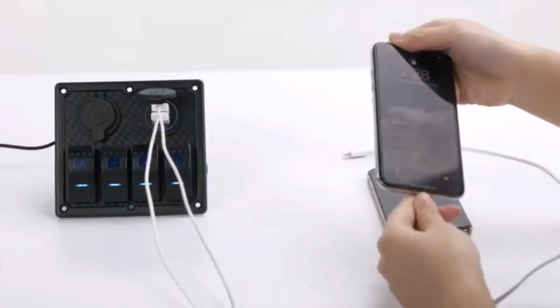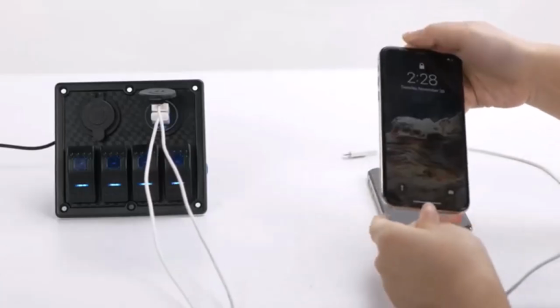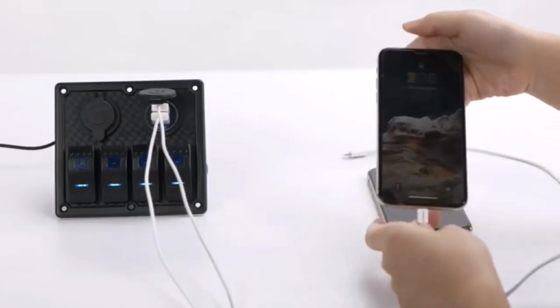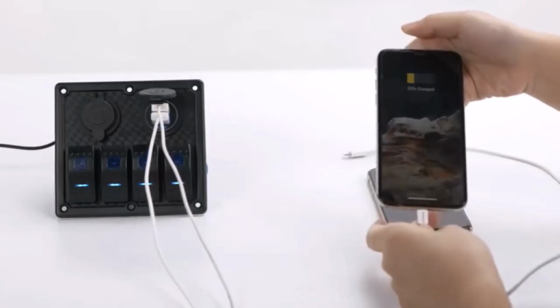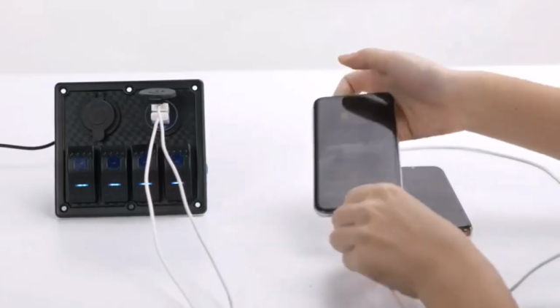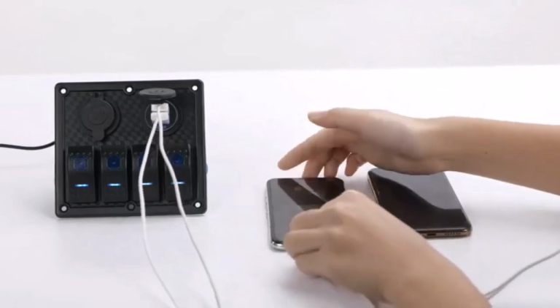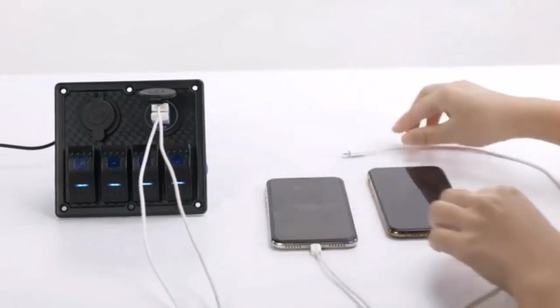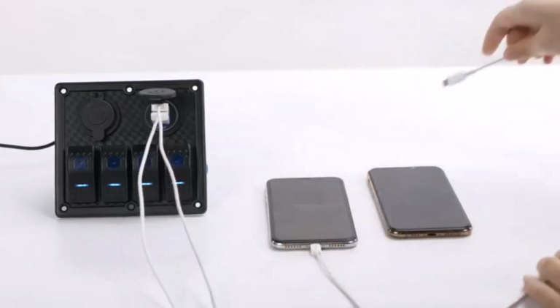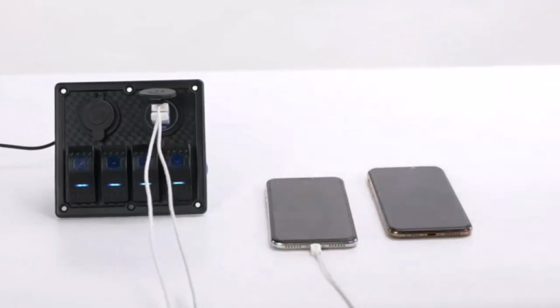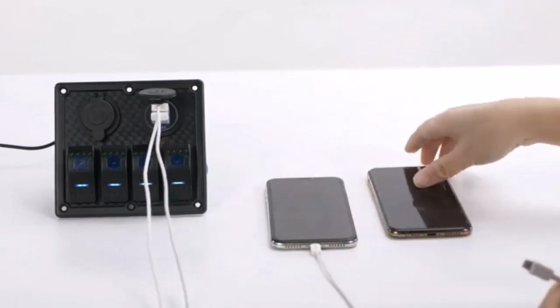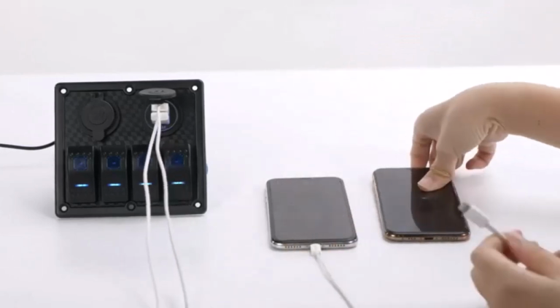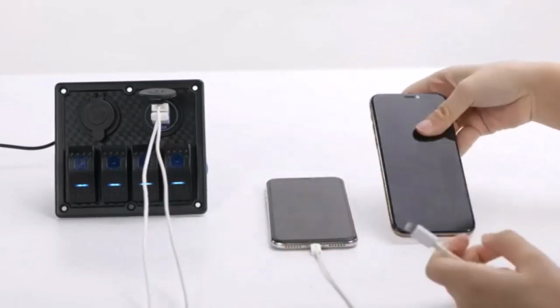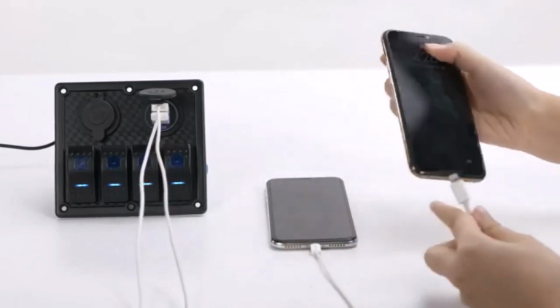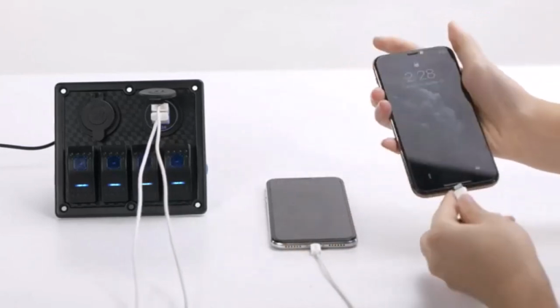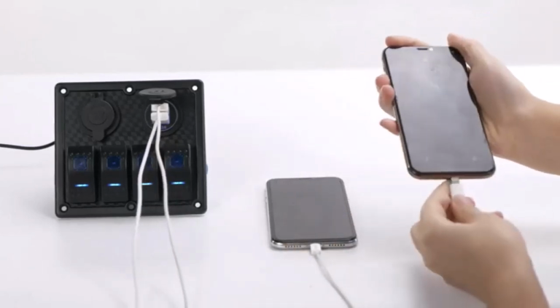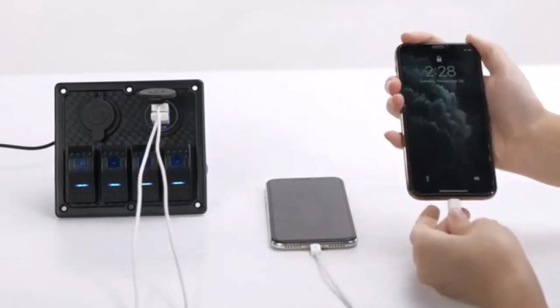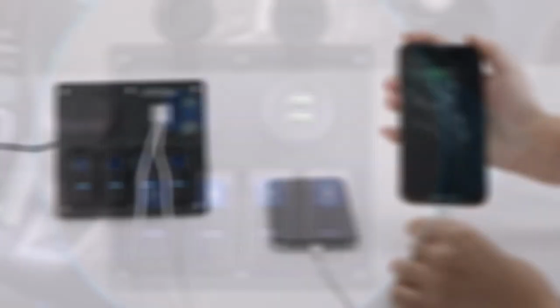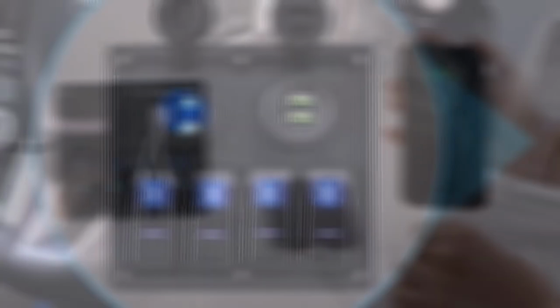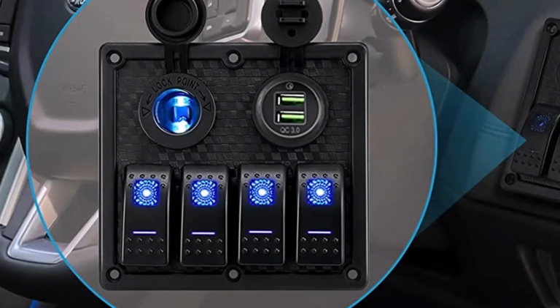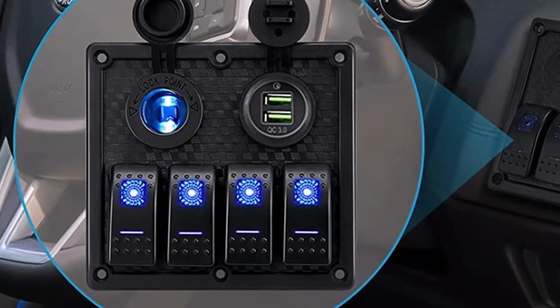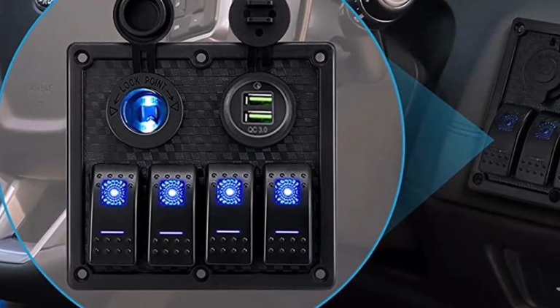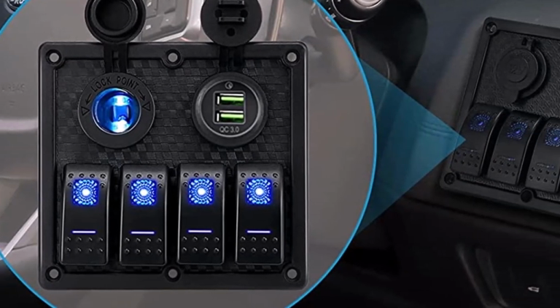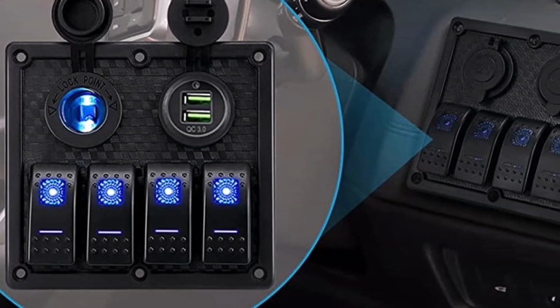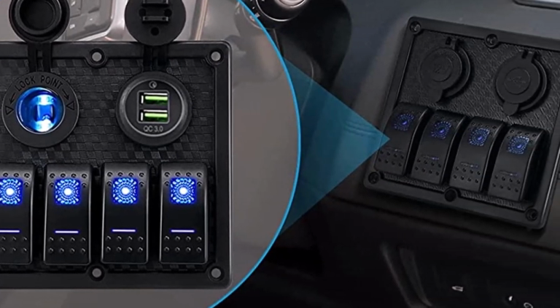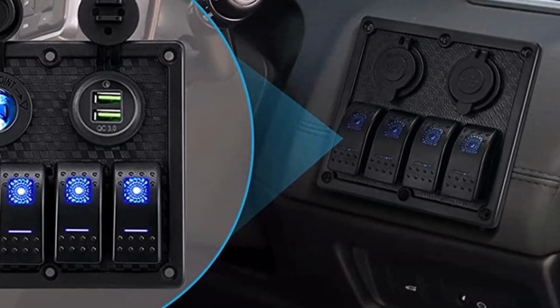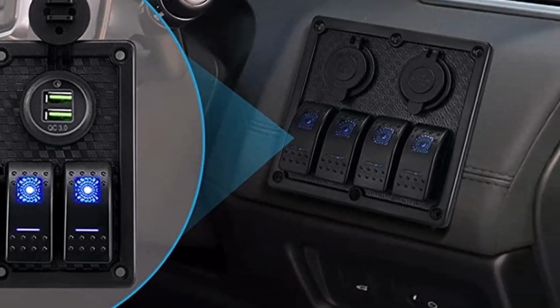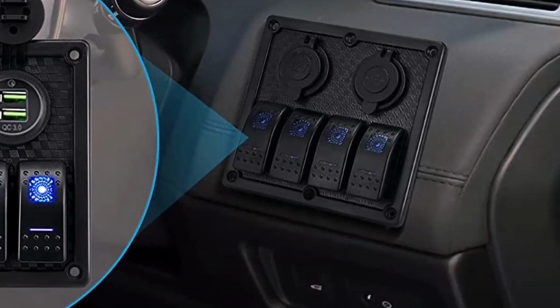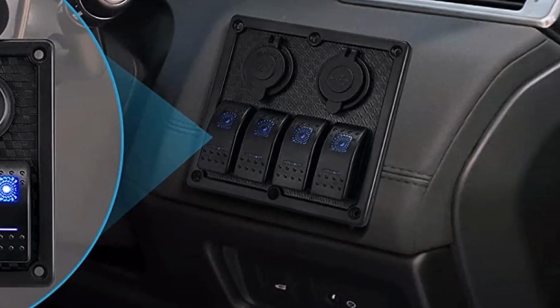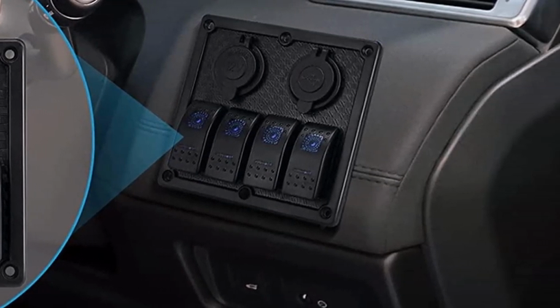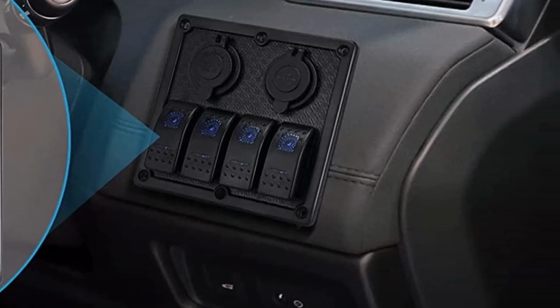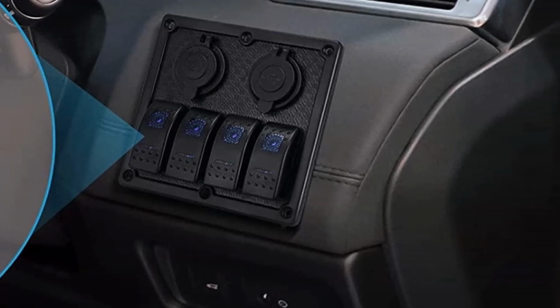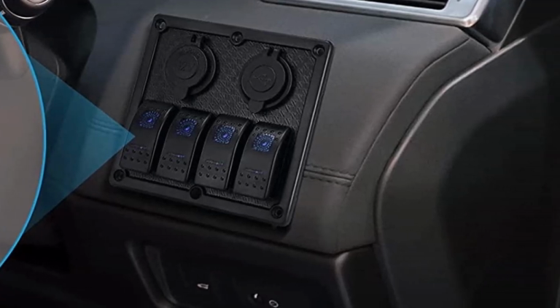It also includes USB ports so that you can keep all of your devices charged while close at hand. Comes with a sticker label so you can customize the labels for your switch and keep them organized. Suitable for your vehicle, bus, boat, truck, and touring car.